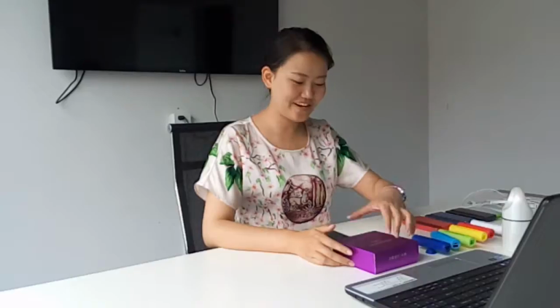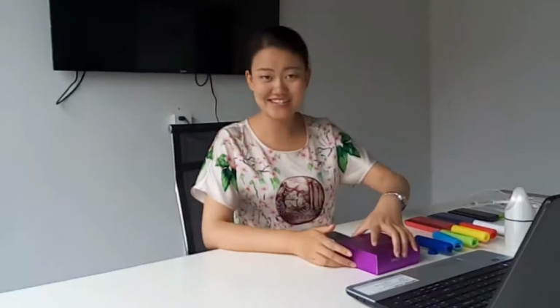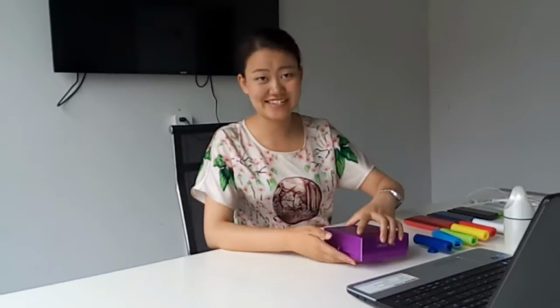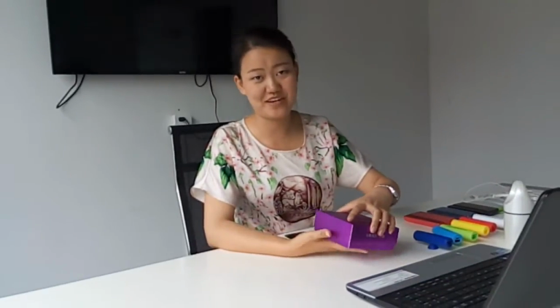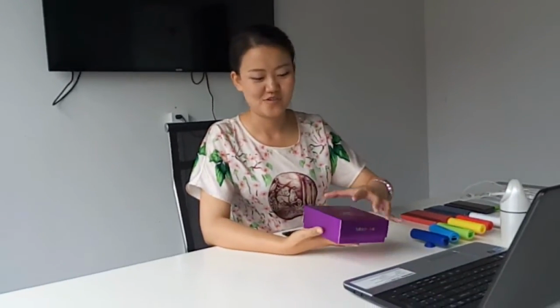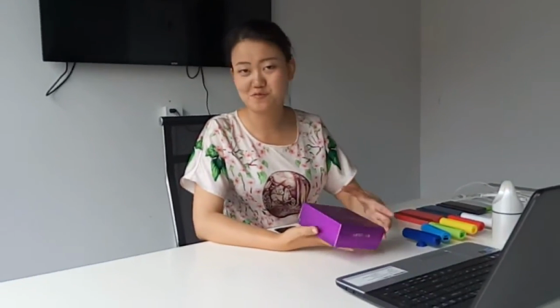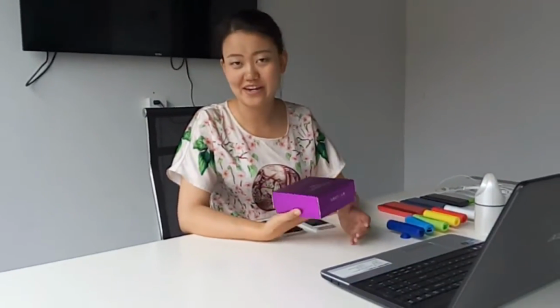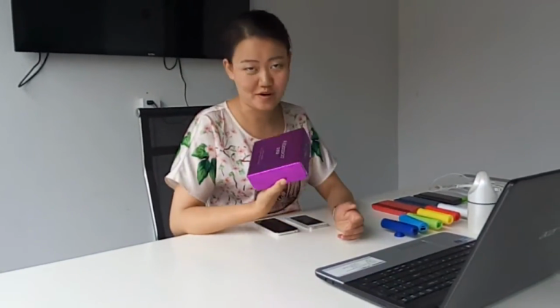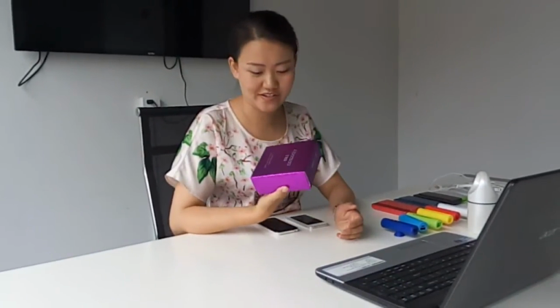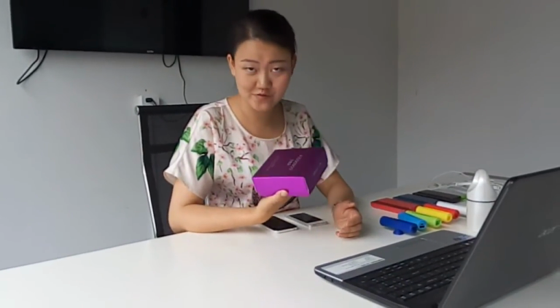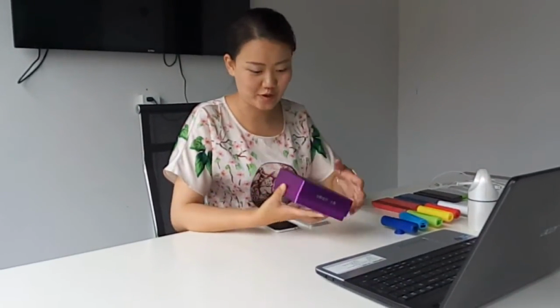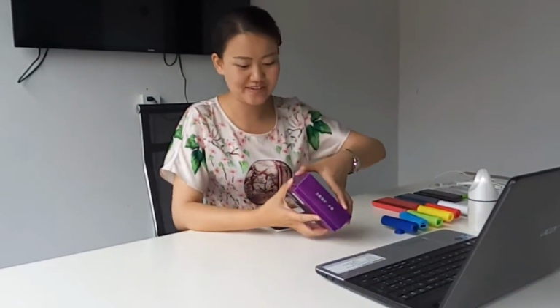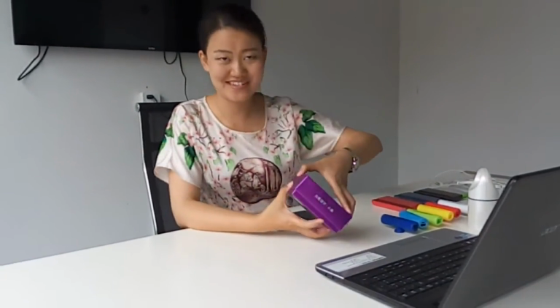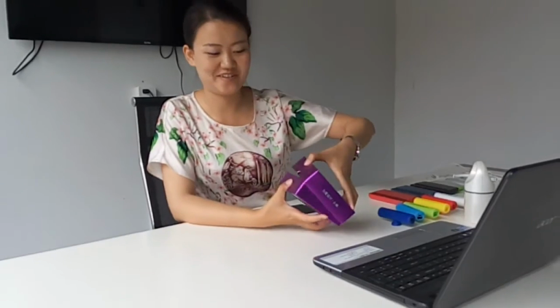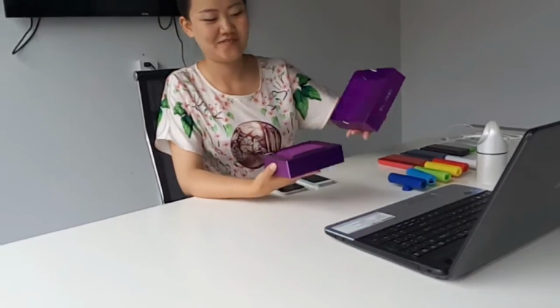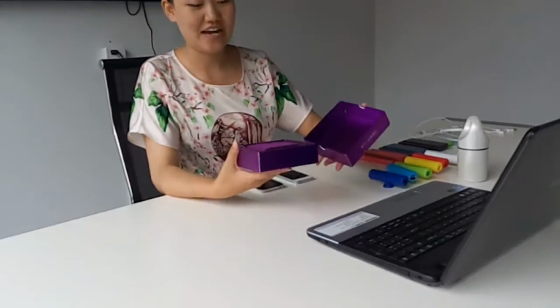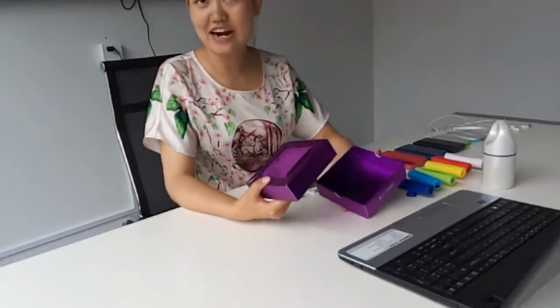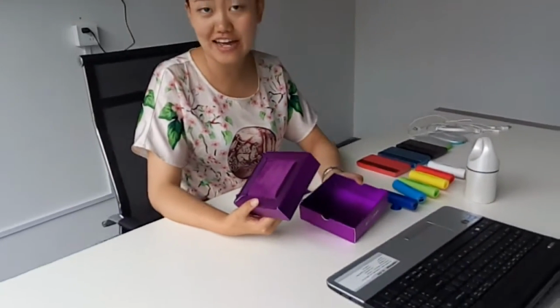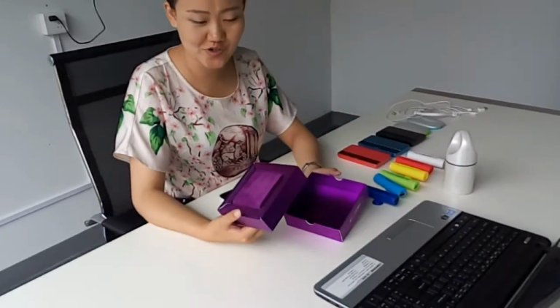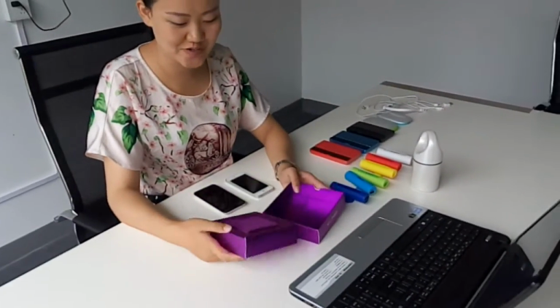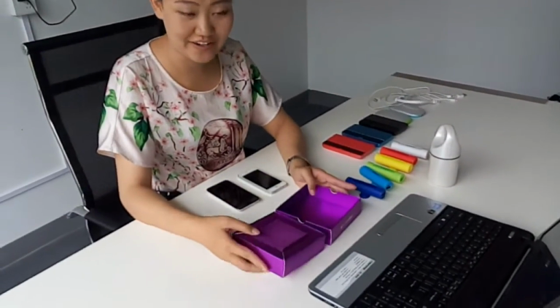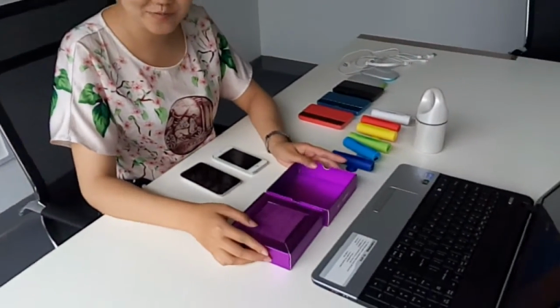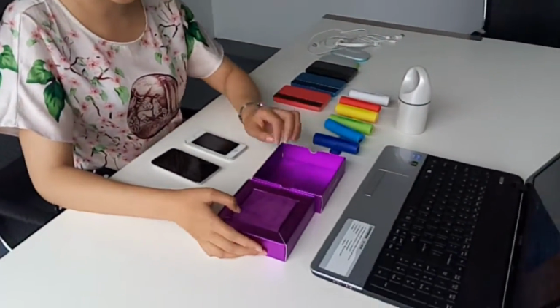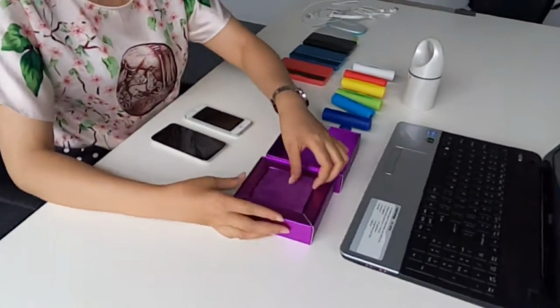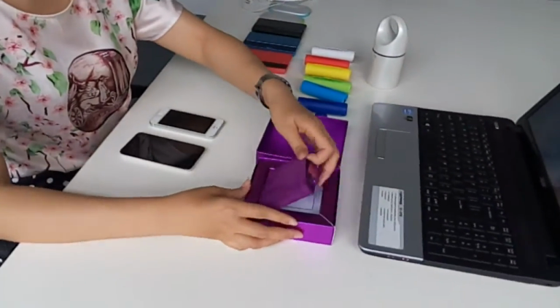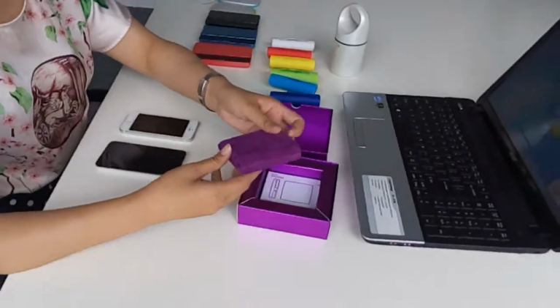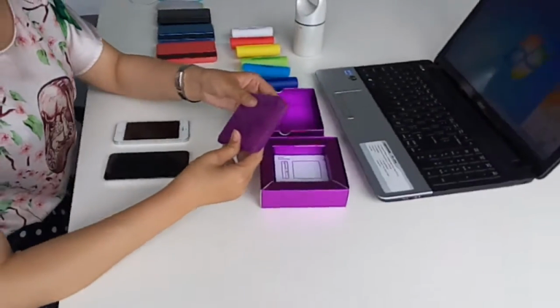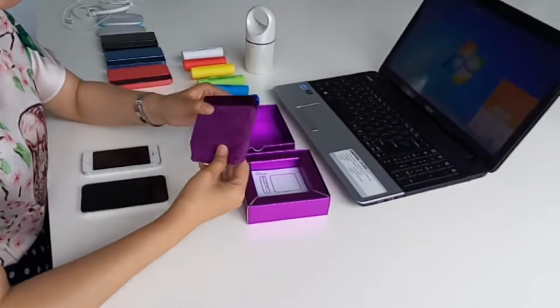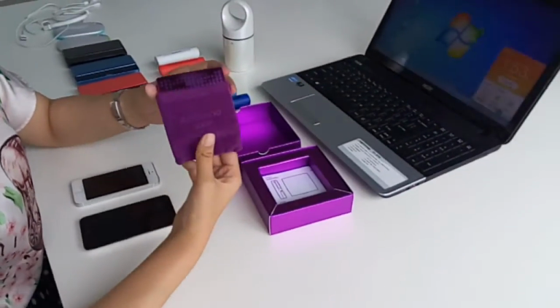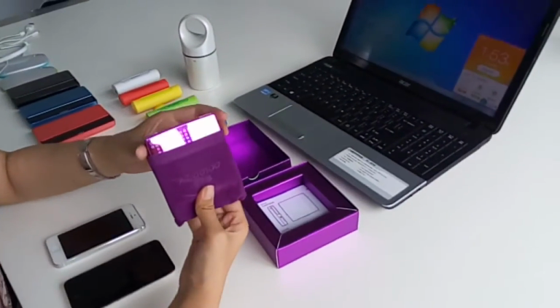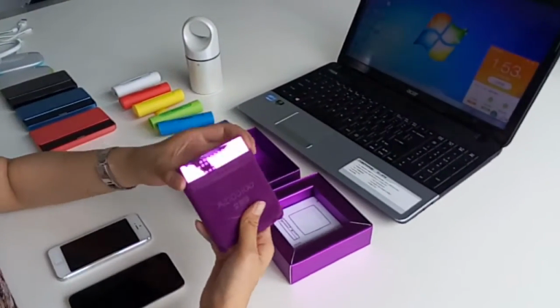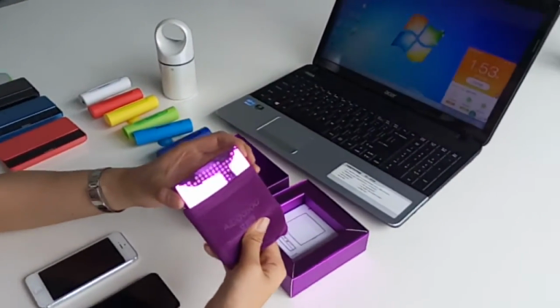Nice day is coming. Do you want to buy a perfect gift for your girlfriend? Let's take a look. Now here I would like to introduce our latest power bank GW-X1, which is the perfect power bank for ladies.